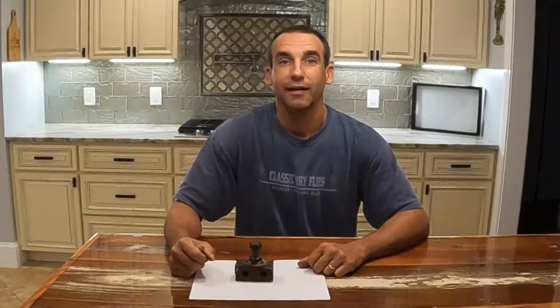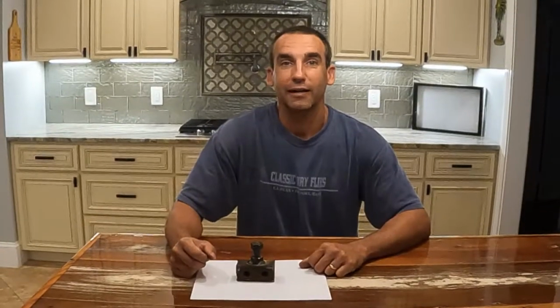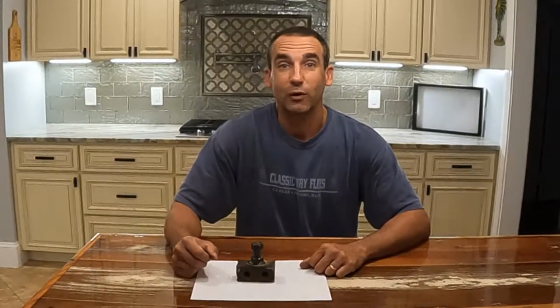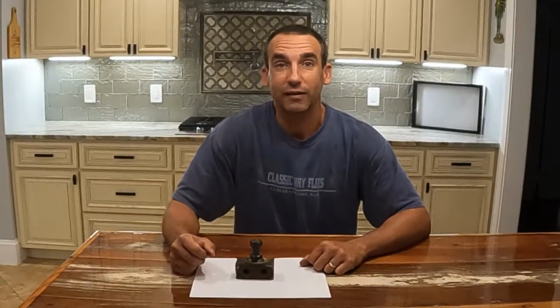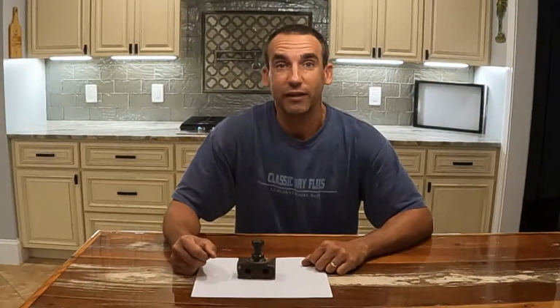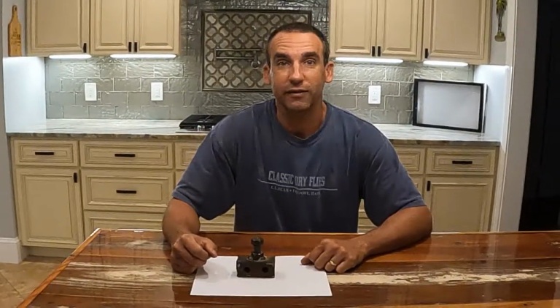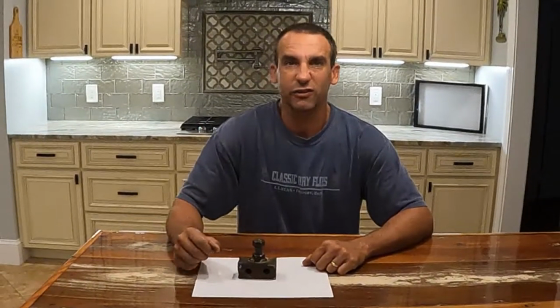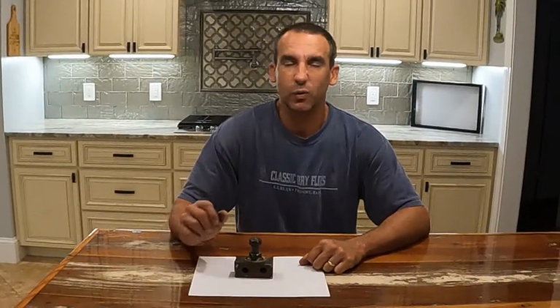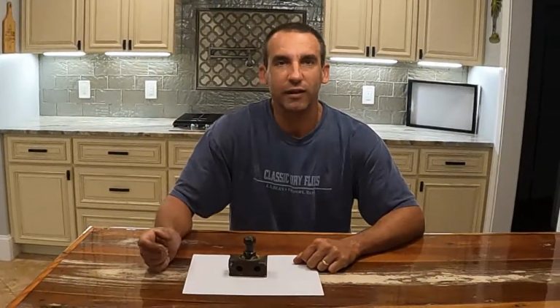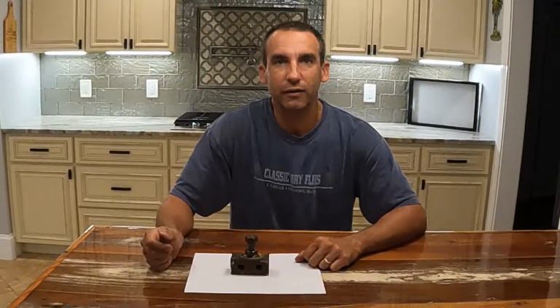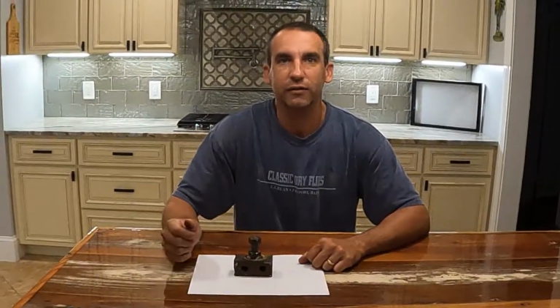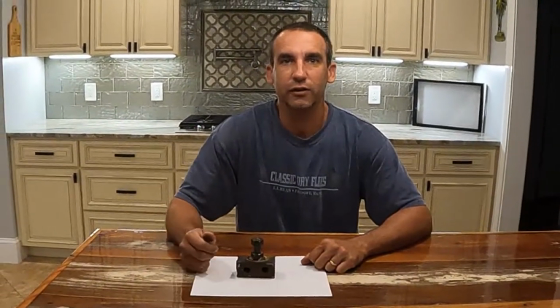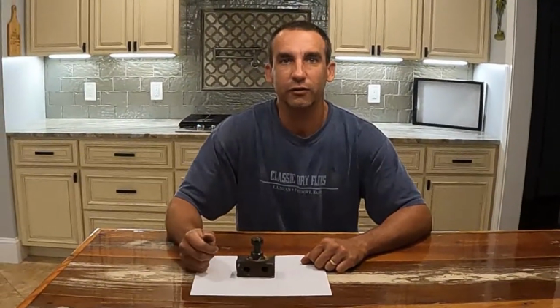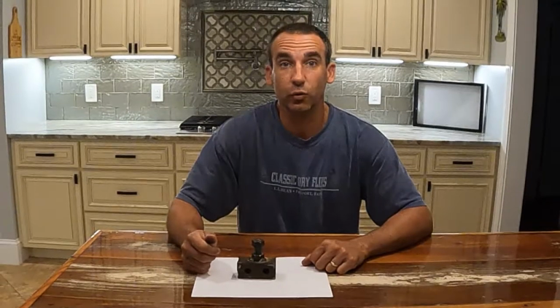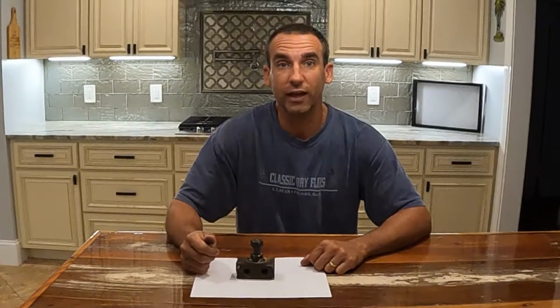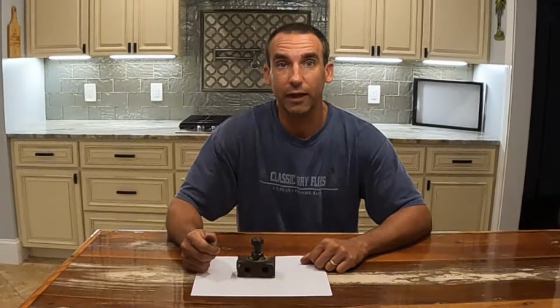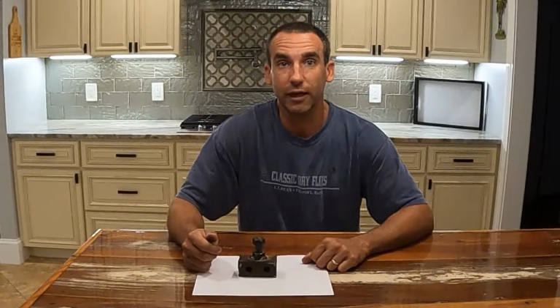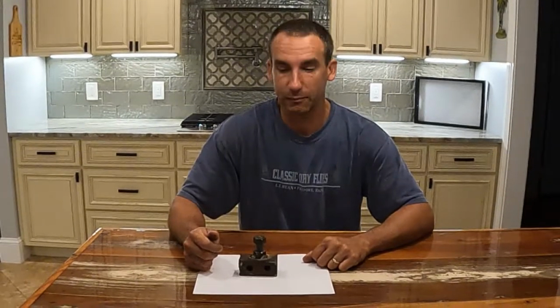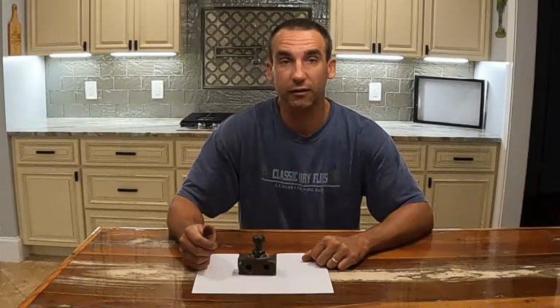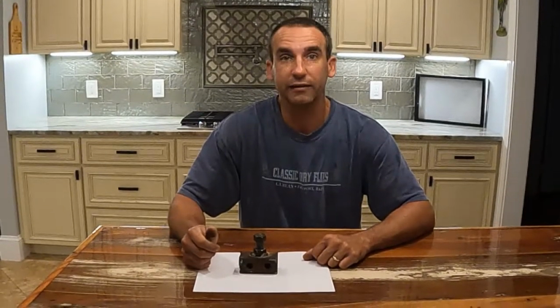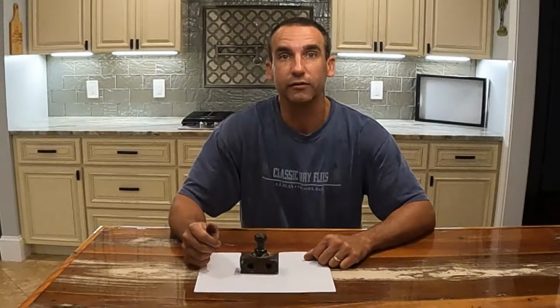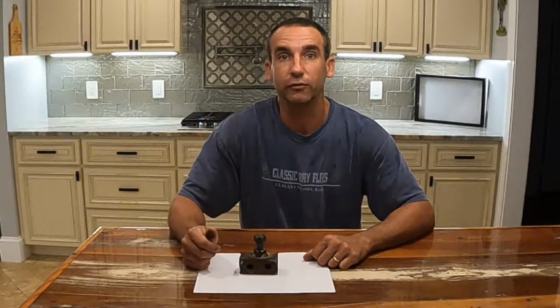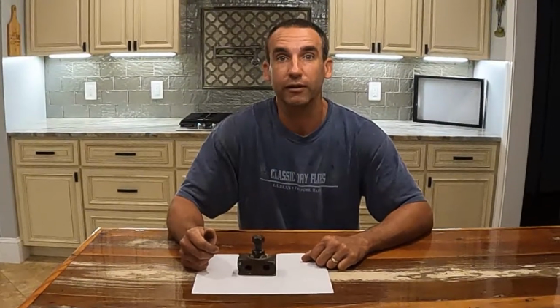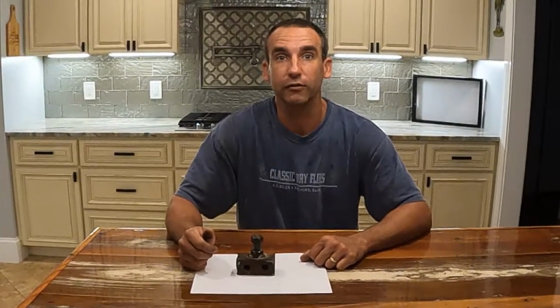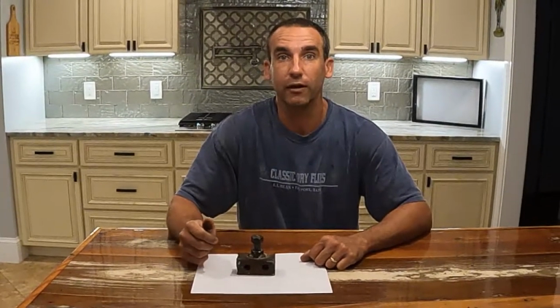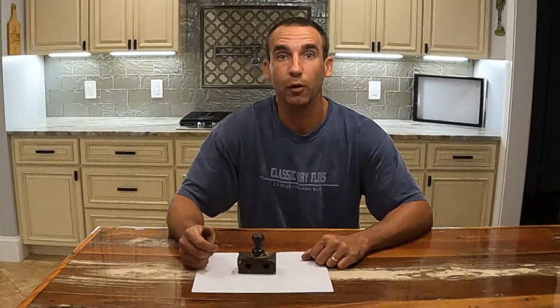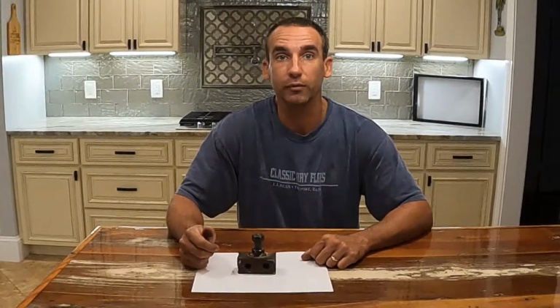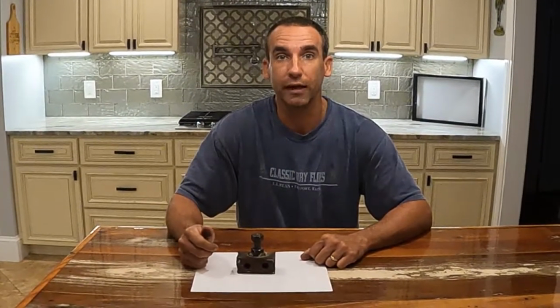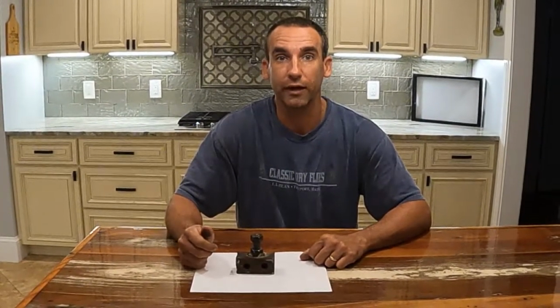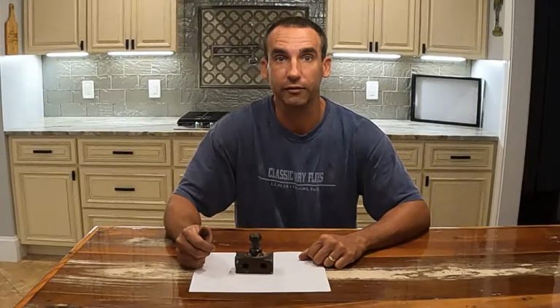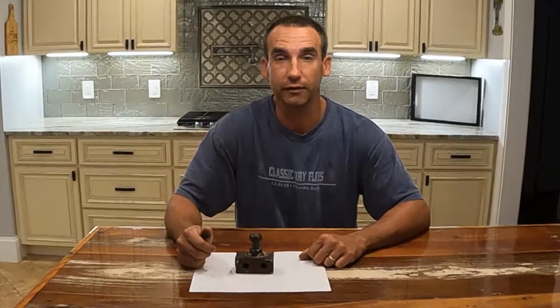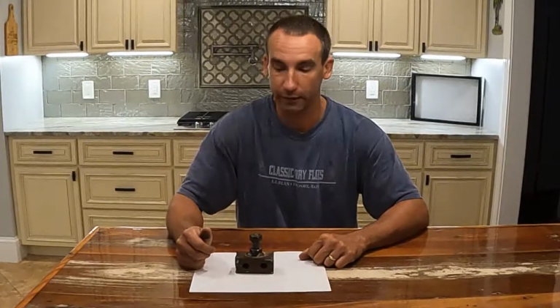Hey guys, welcome back to the channel. This is just a quick video to show you the tool that we had to fabricate to make it a little easier to drive in those mobile home tie-down anchors into the ground.